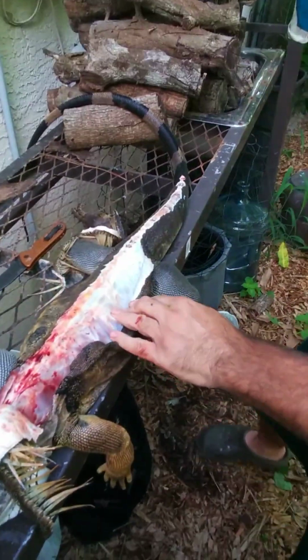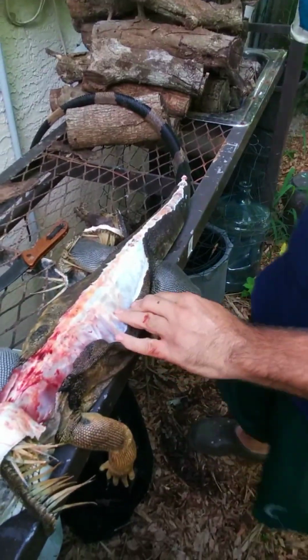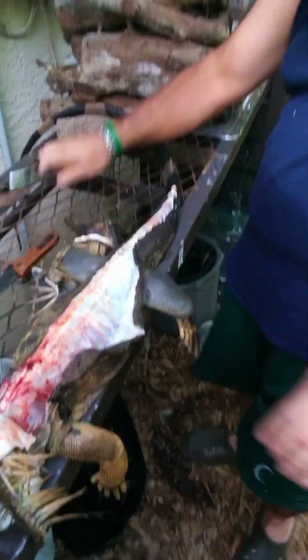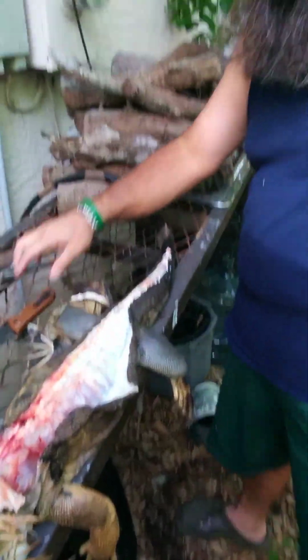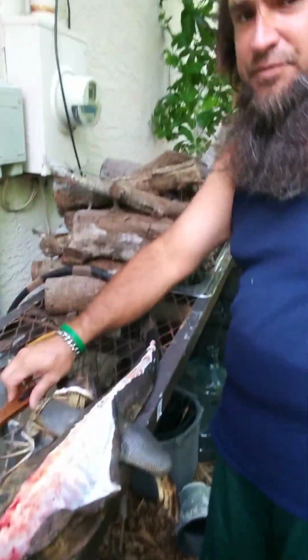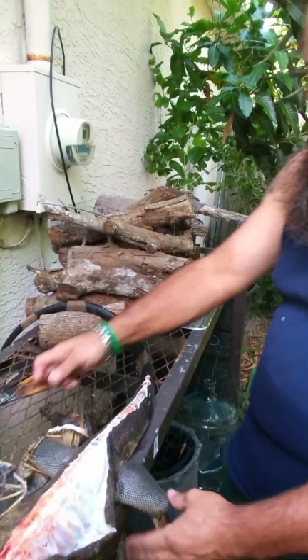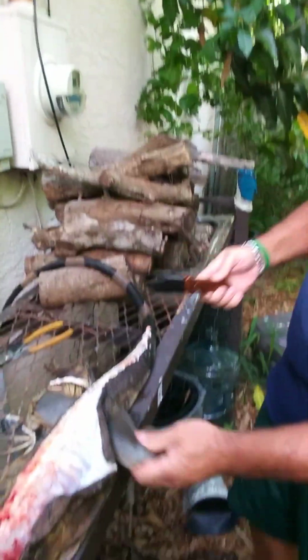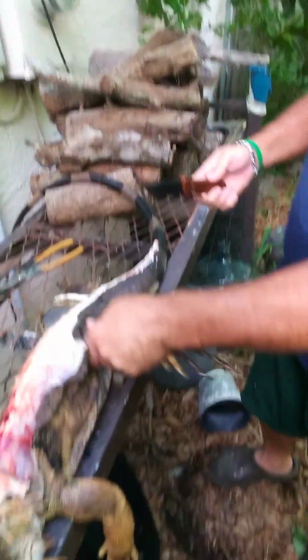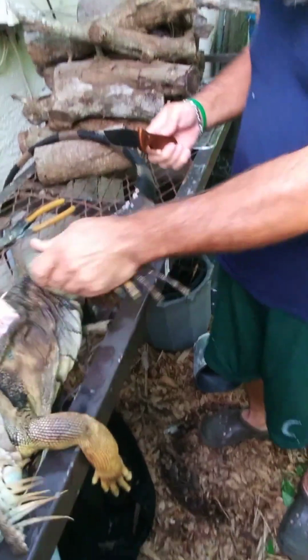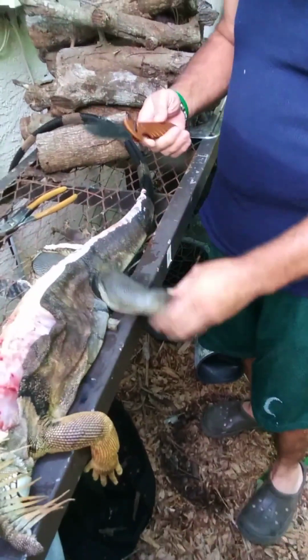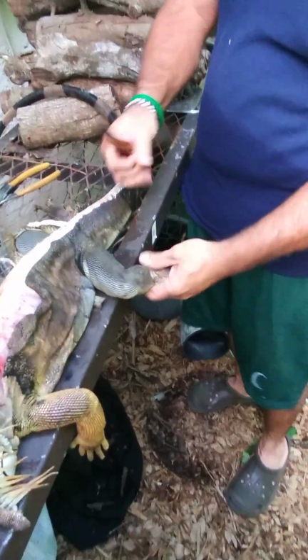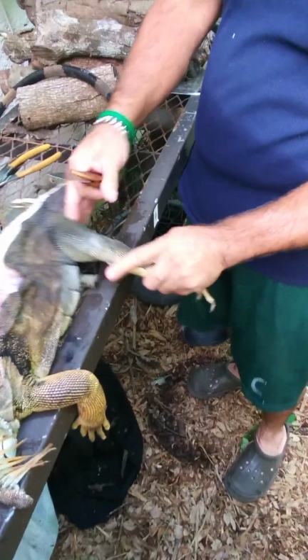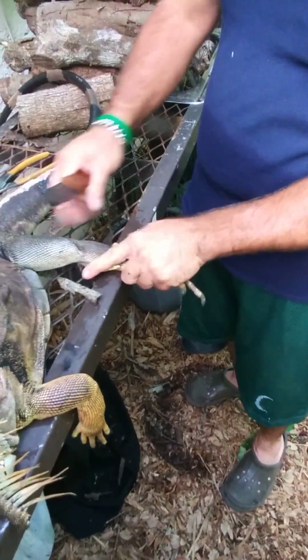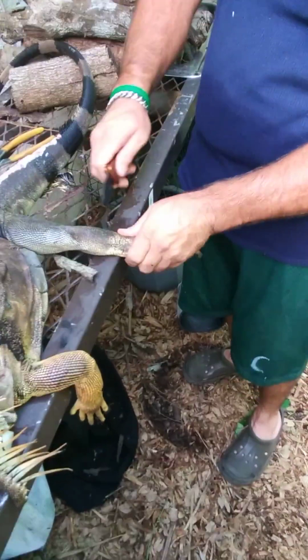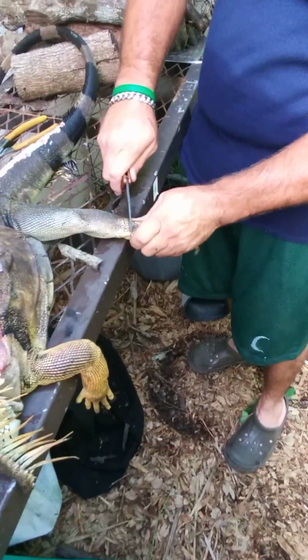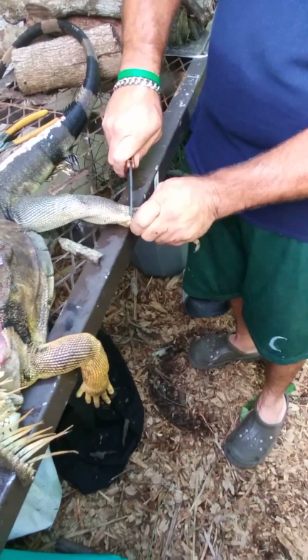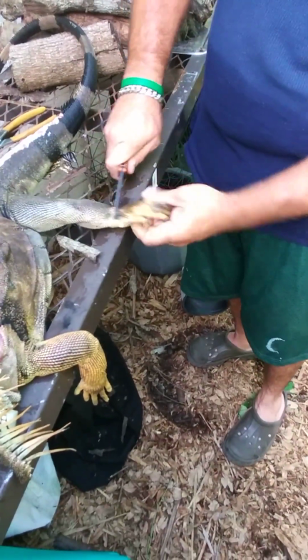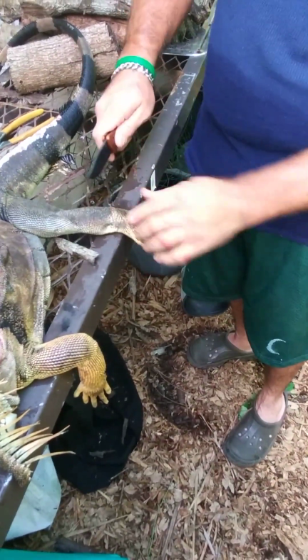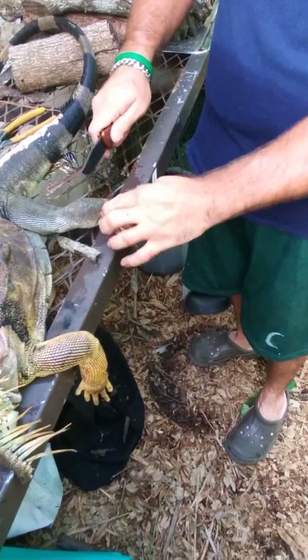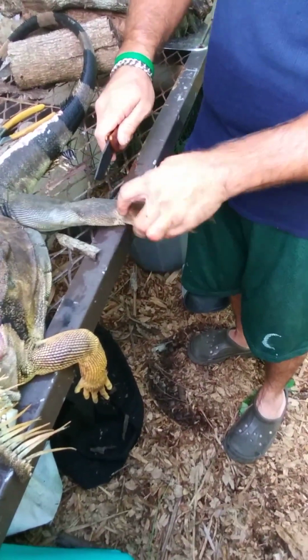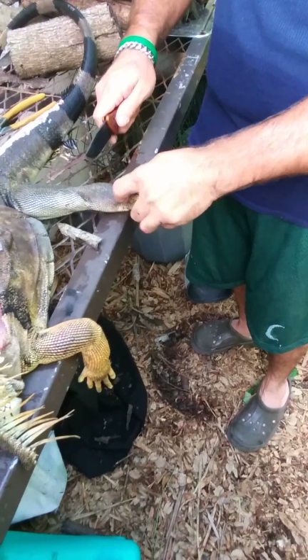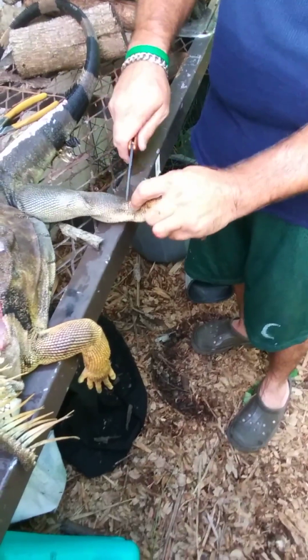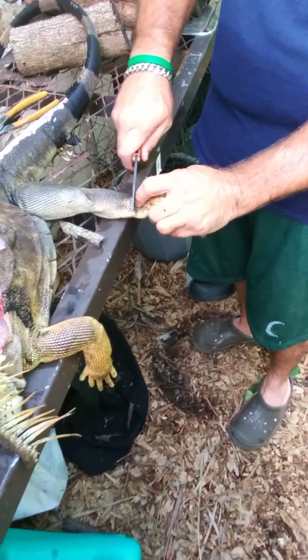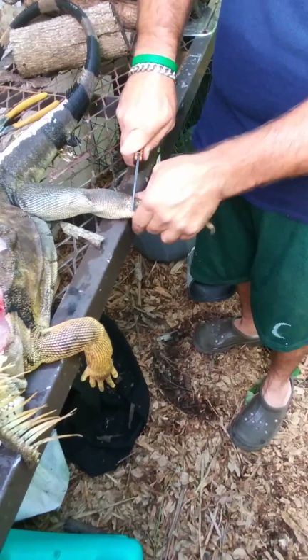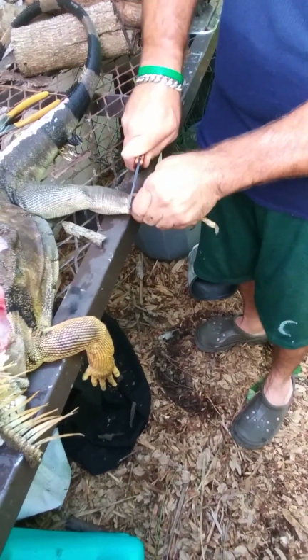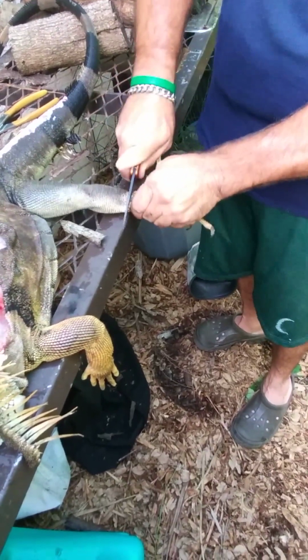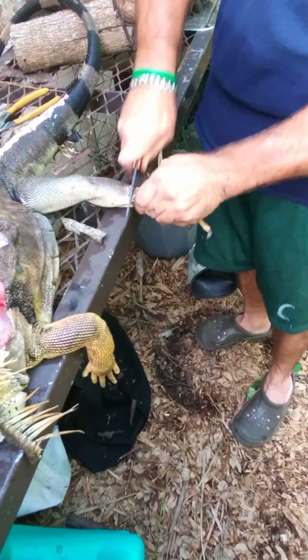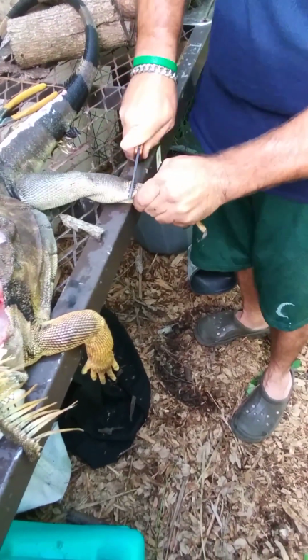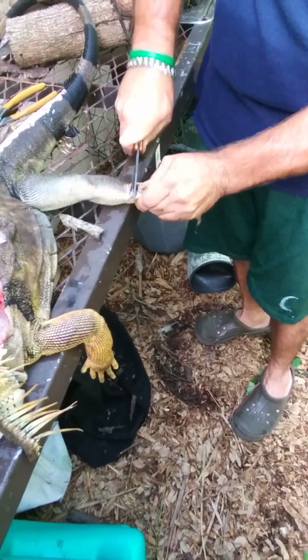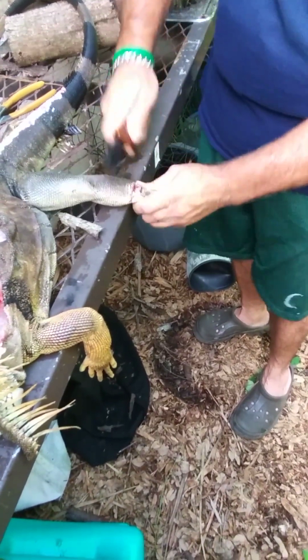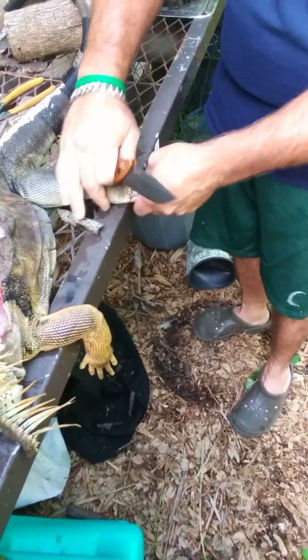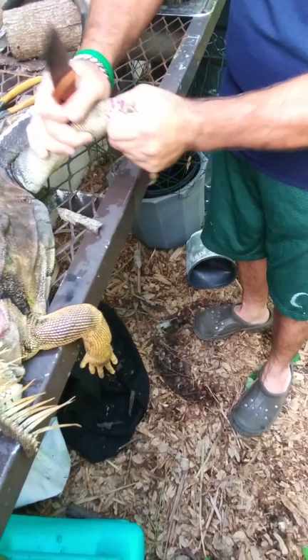Personally I like to take the feet off because I don't like feet touching my meat. Just find the hinge right here — any sharp knife will take it right off.